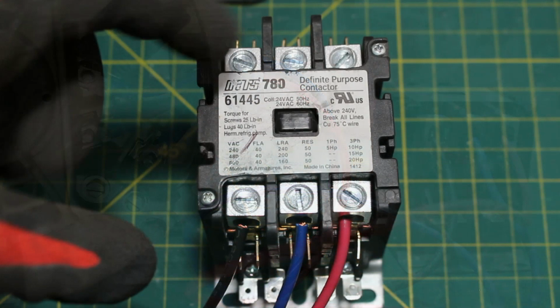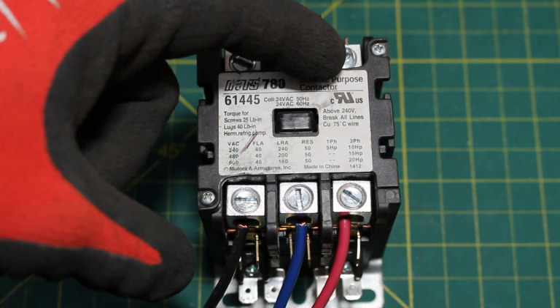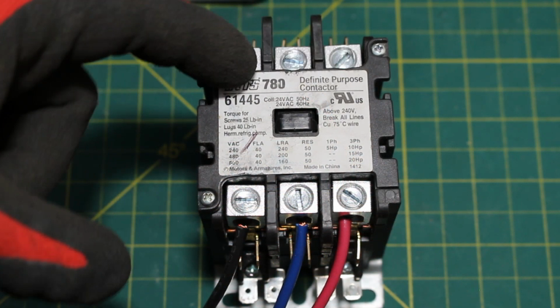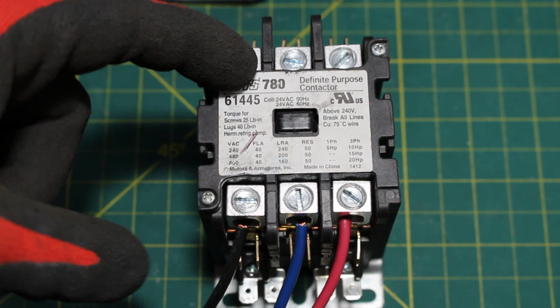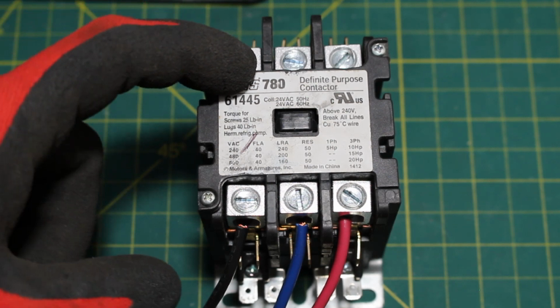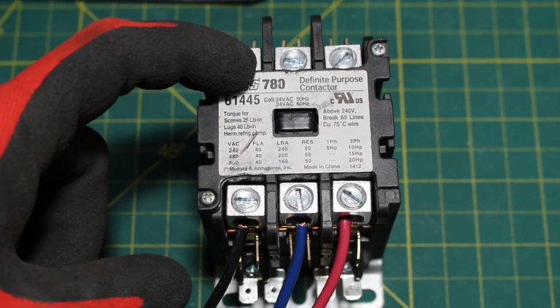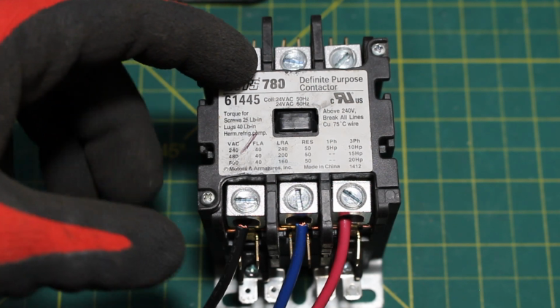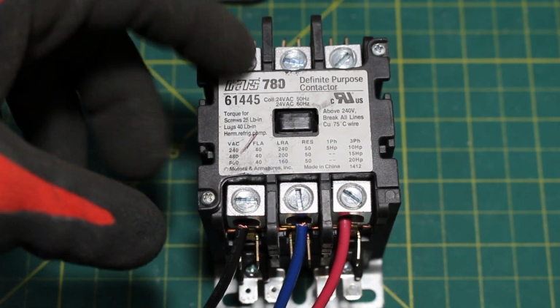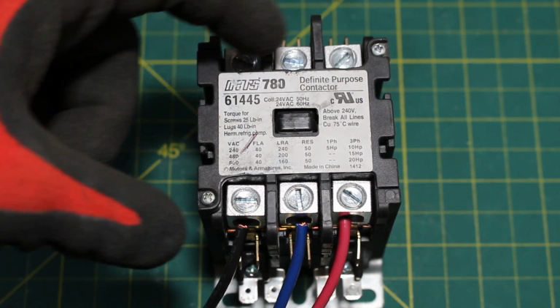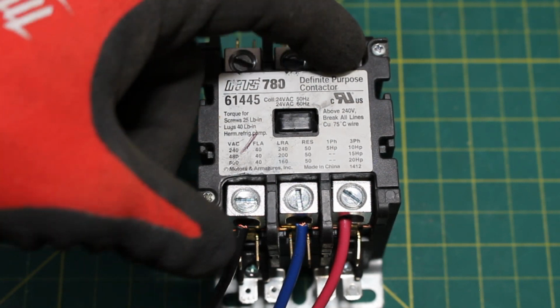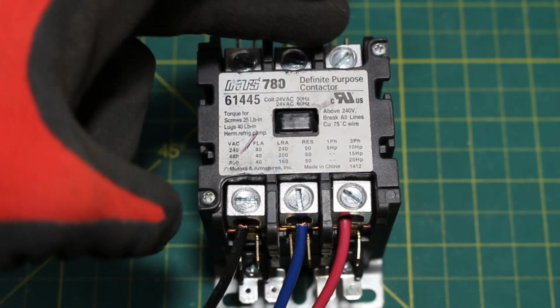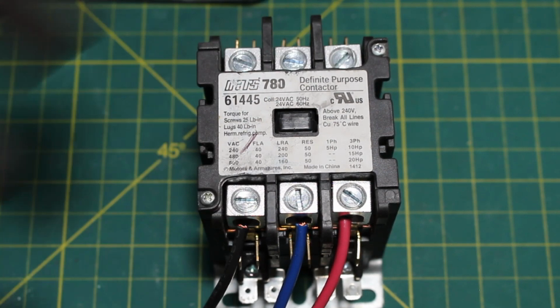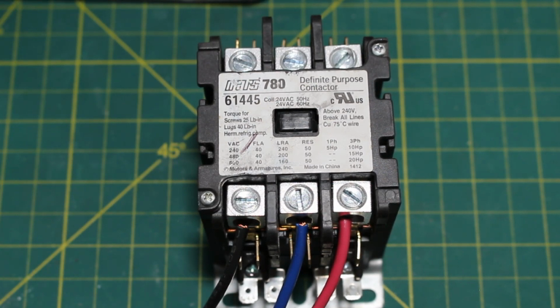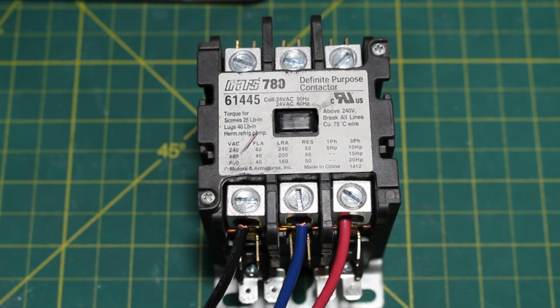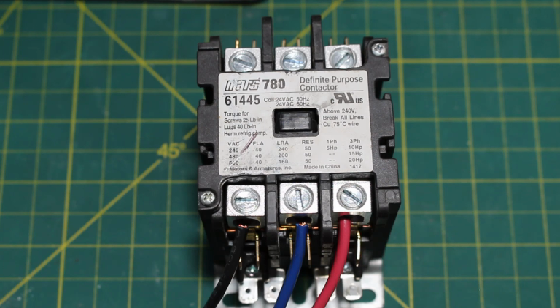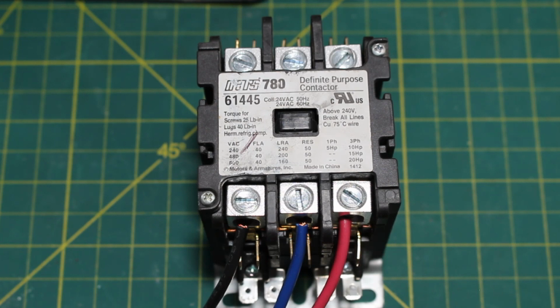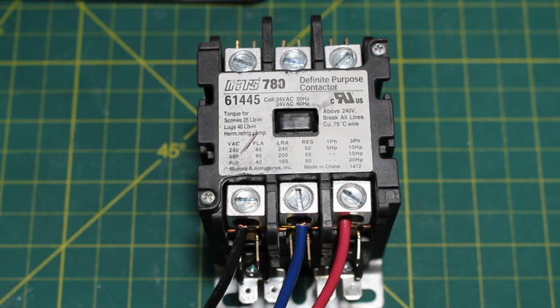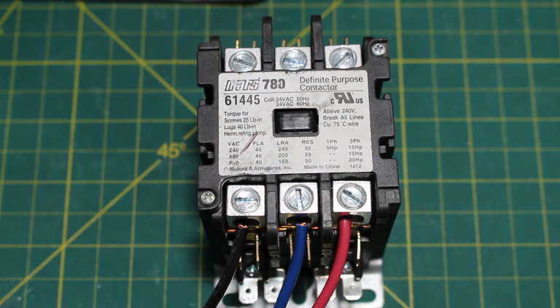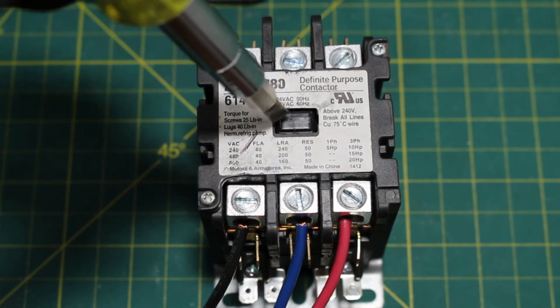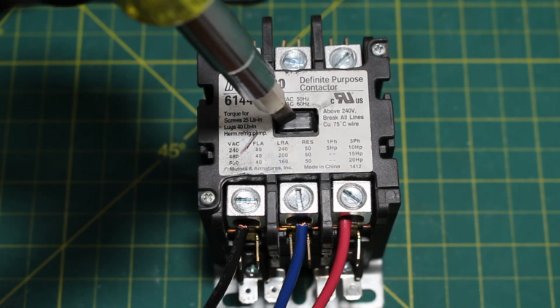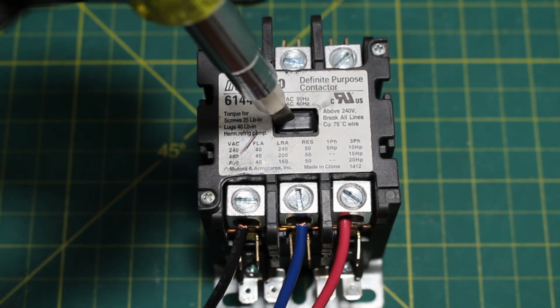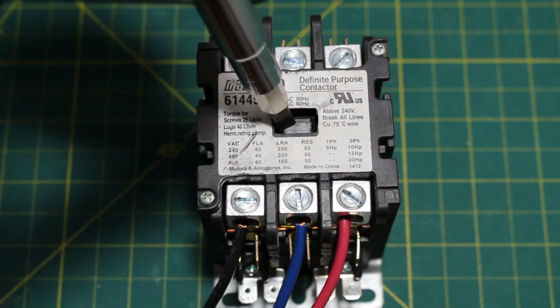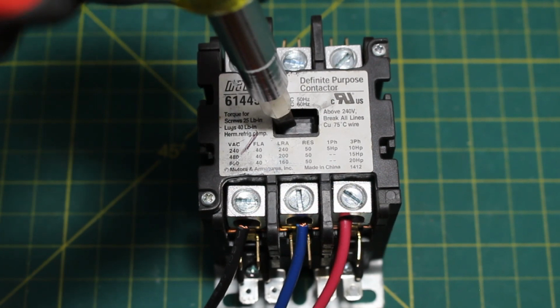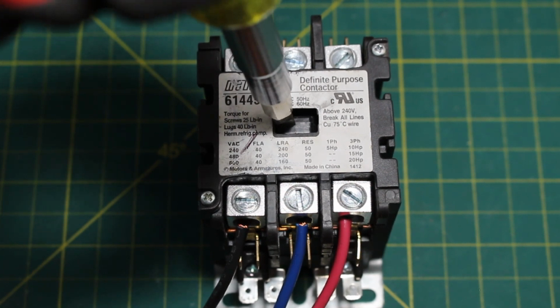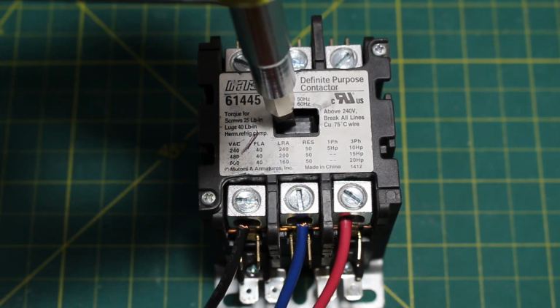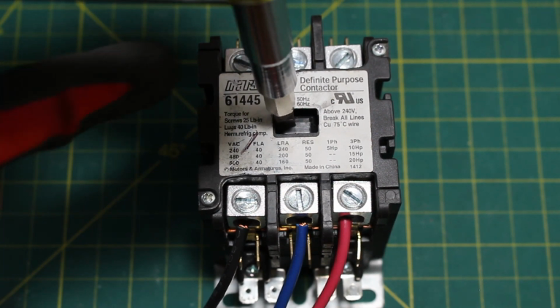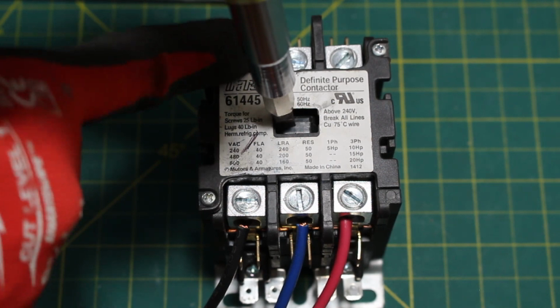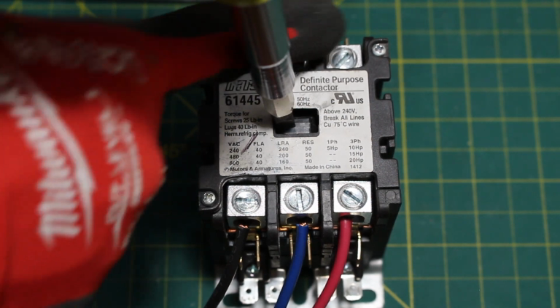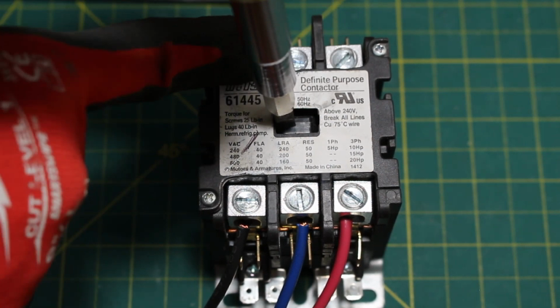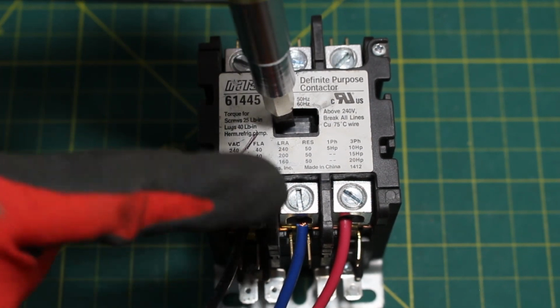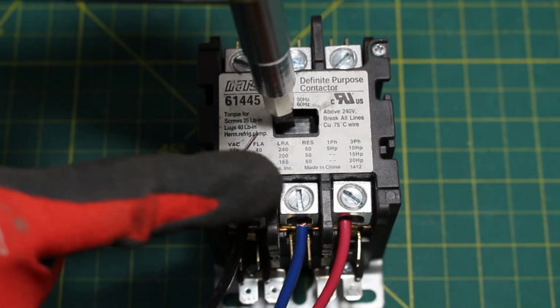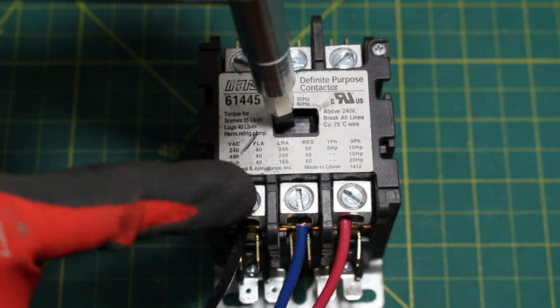There are no wires coming in from the top, and typically you are going to have your three-phase power coming in there. When your coil is energized on your contactor, this plunger will plunge in and it will send power from there down to your motor.